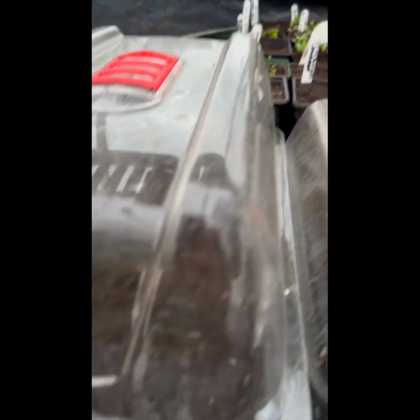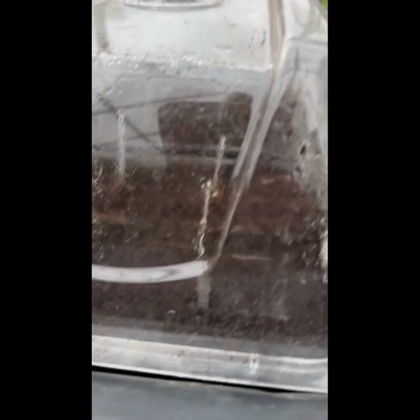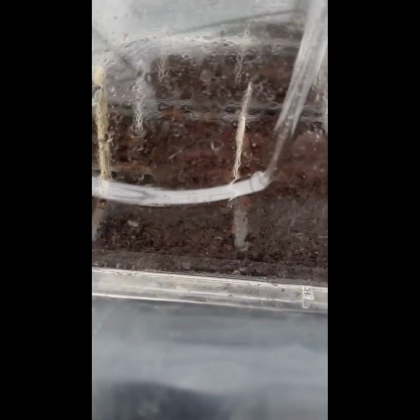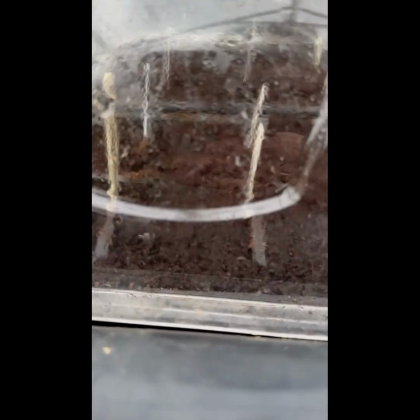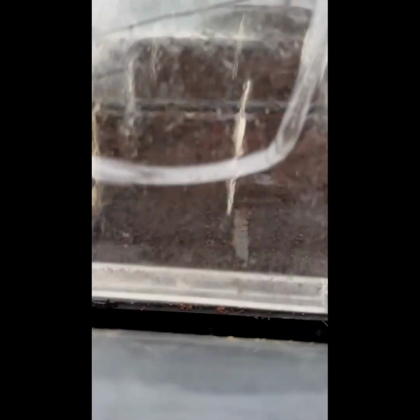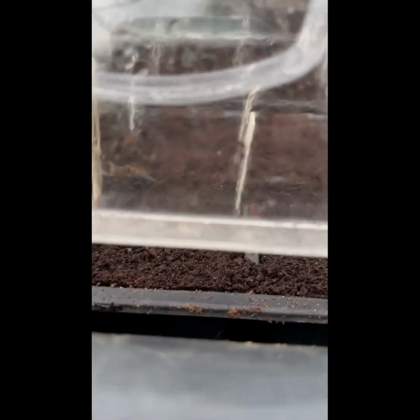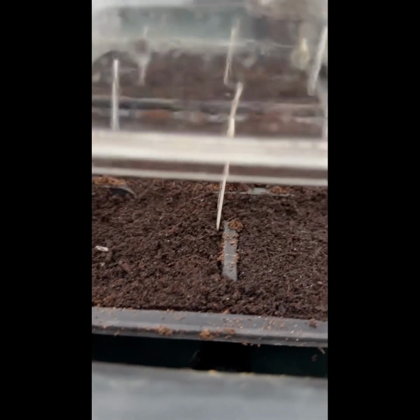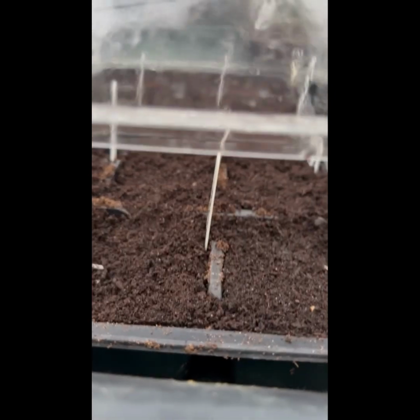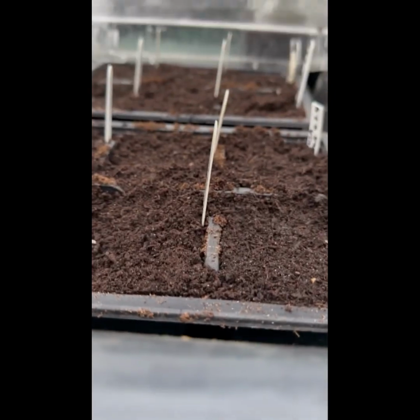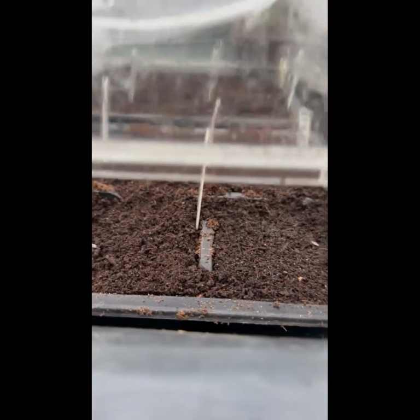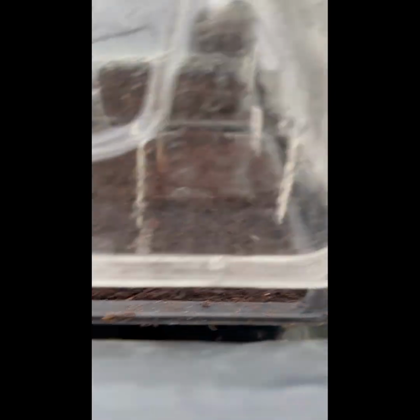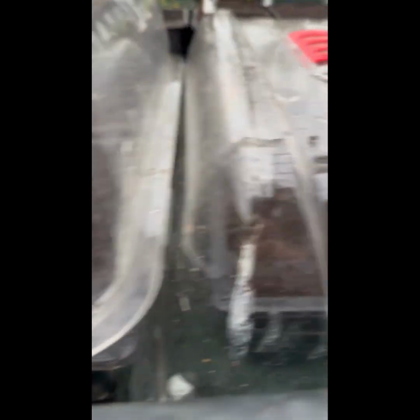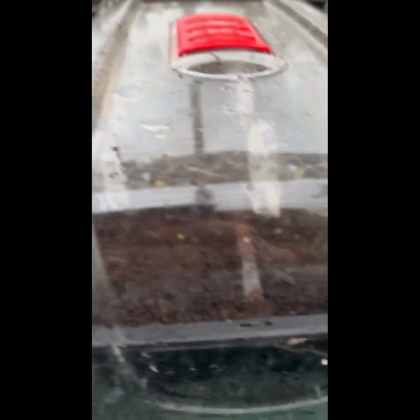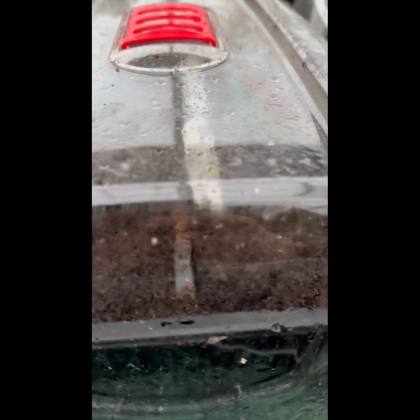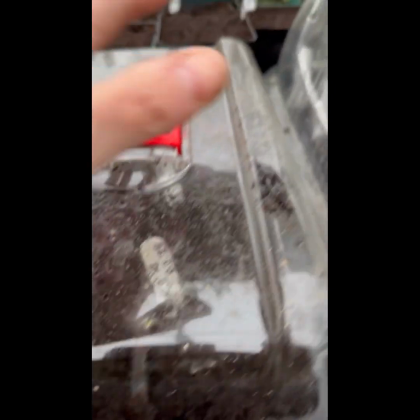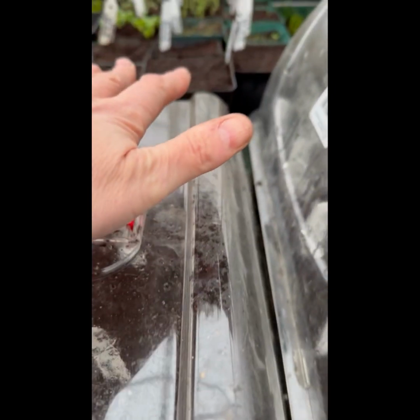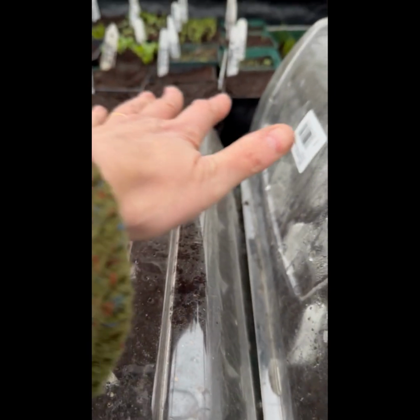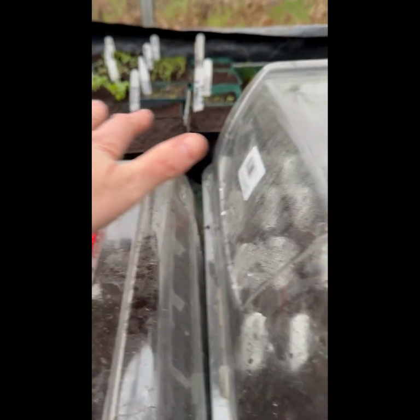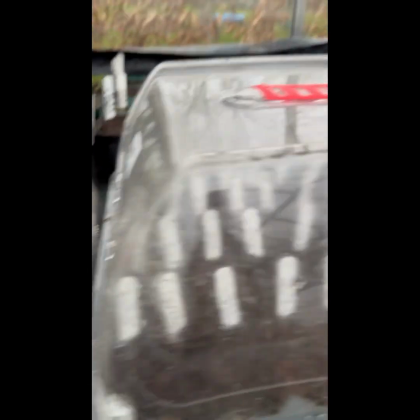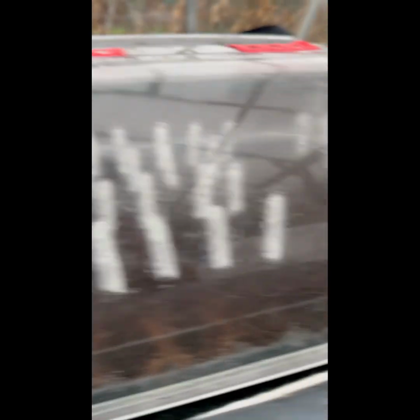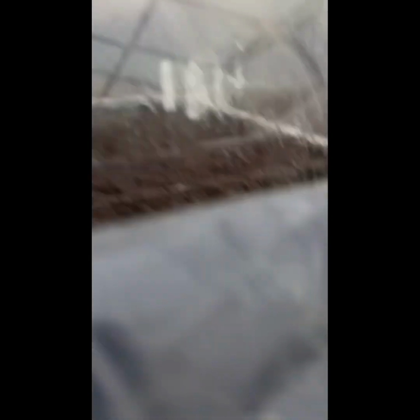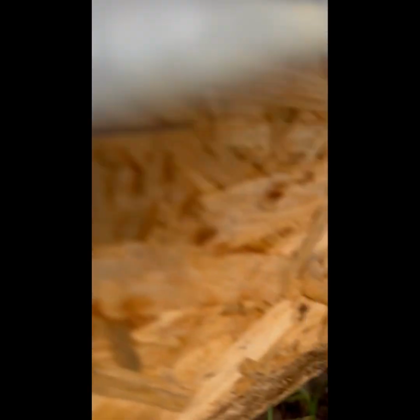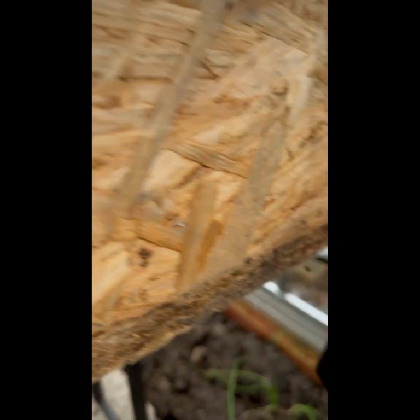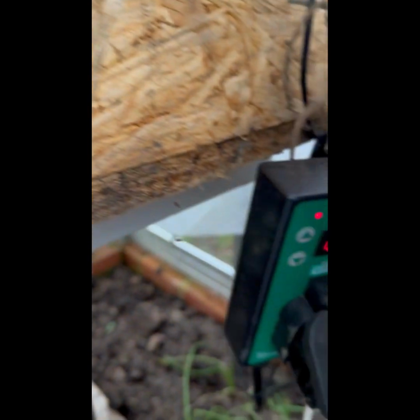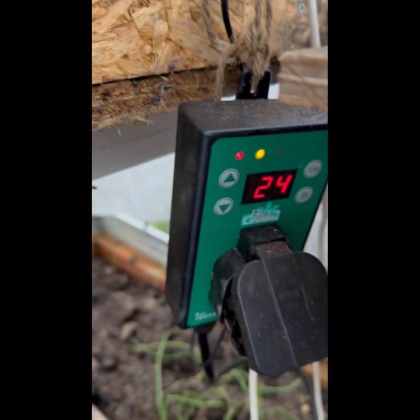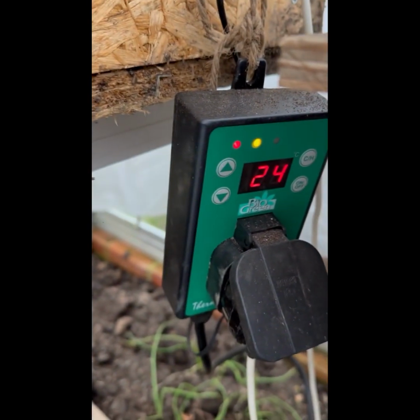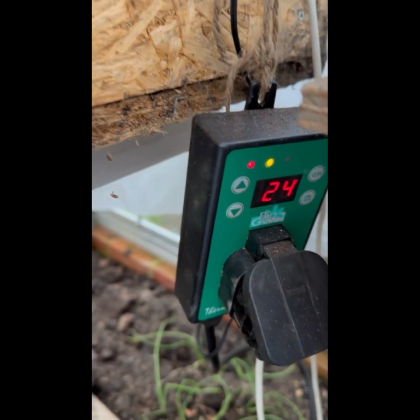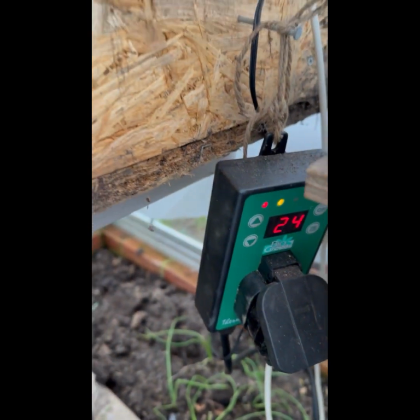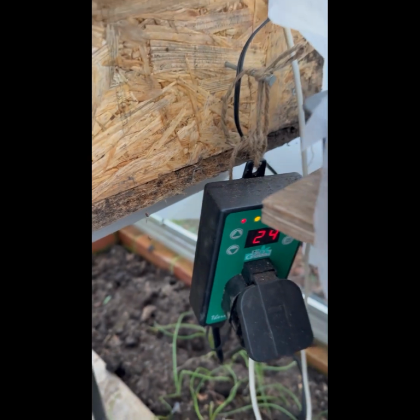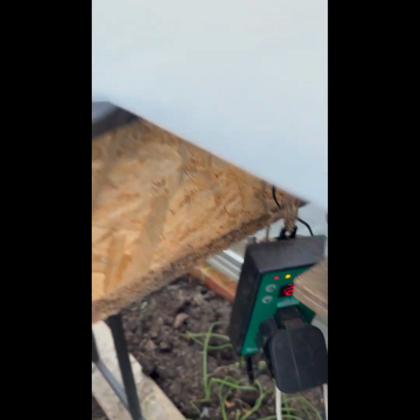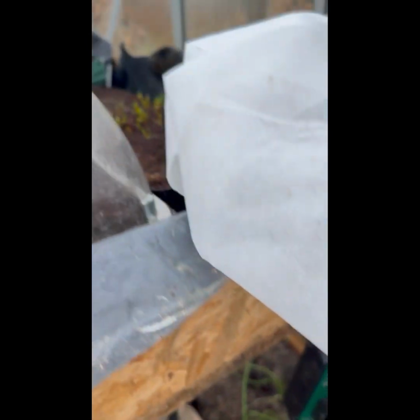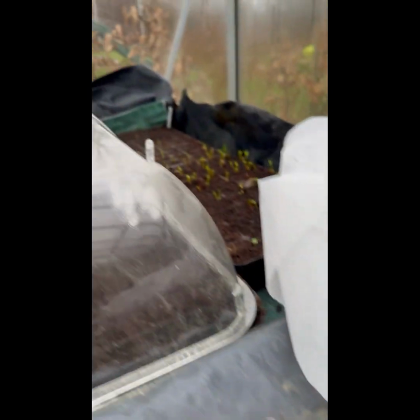In these boxes here I've got nothing happening yet, but these are chilies and aubergines. The heat off here is lovely. At the moment the thermostat says it's 24°C underneath them, so when that fleece goes on it's really nice and snug.